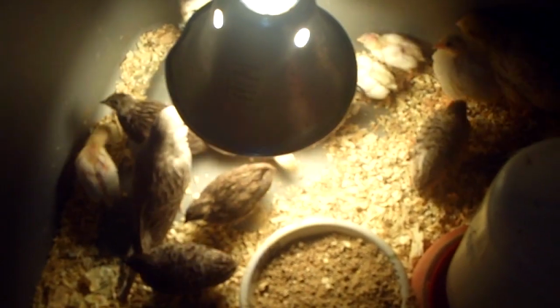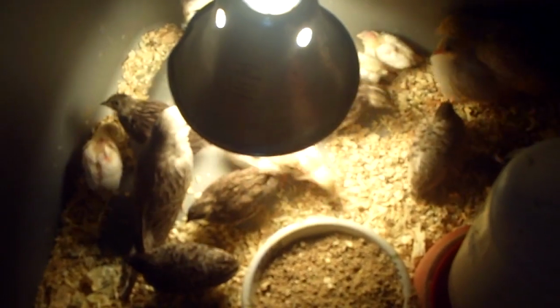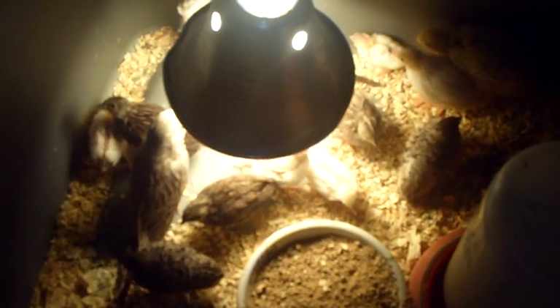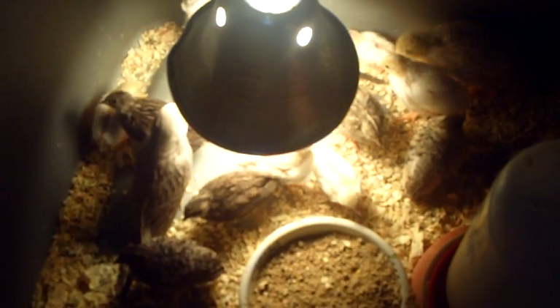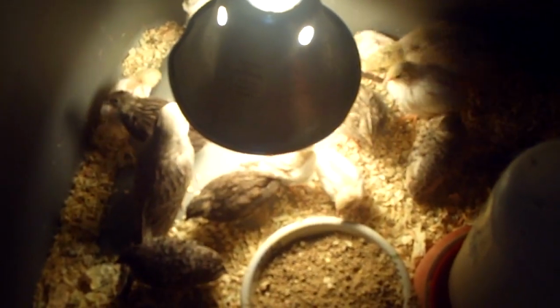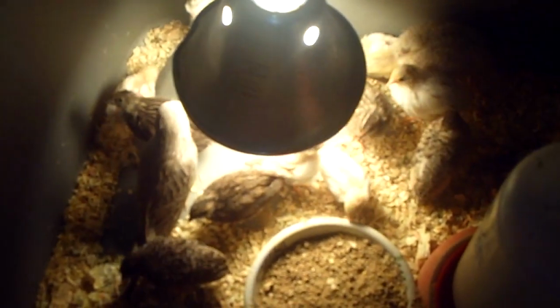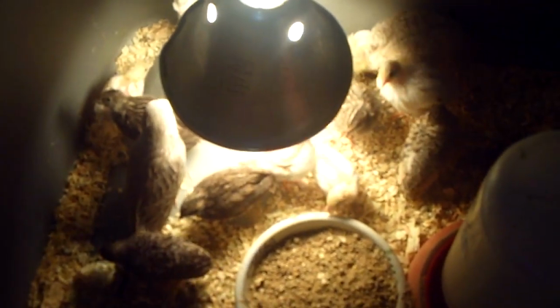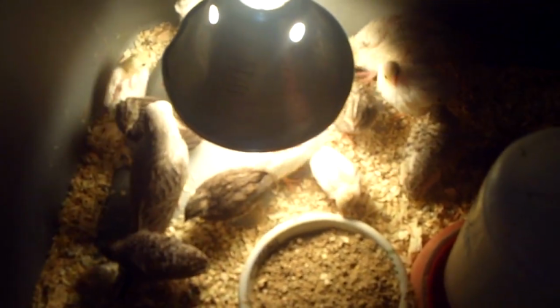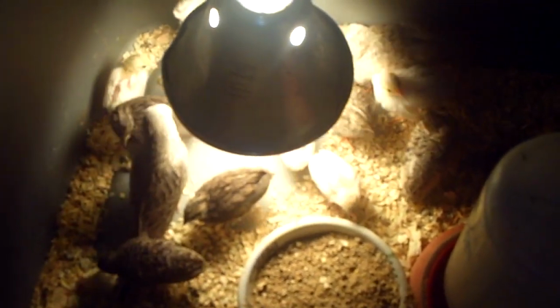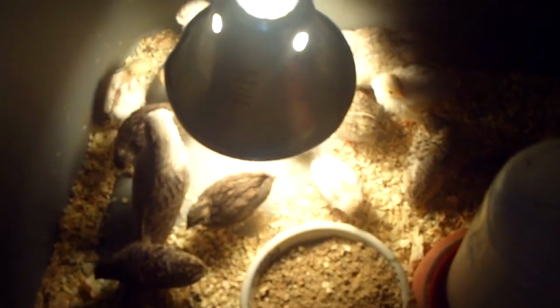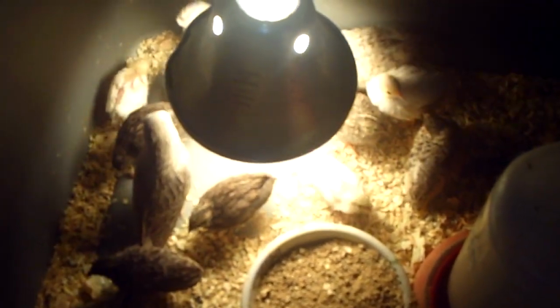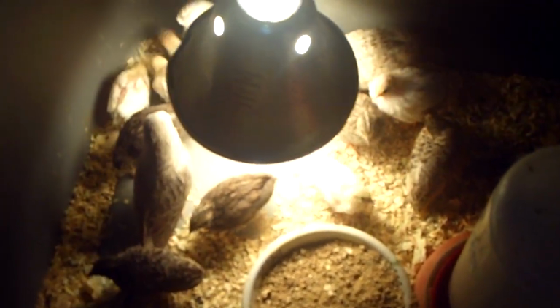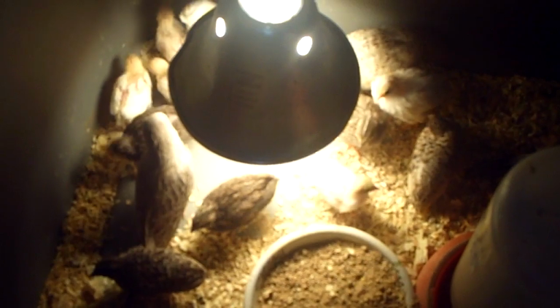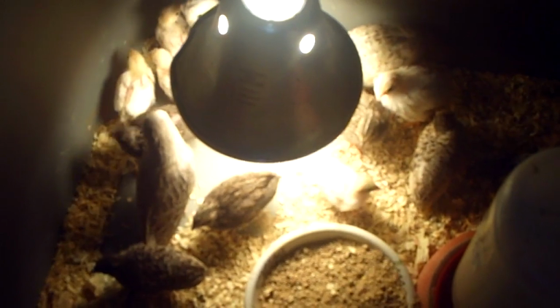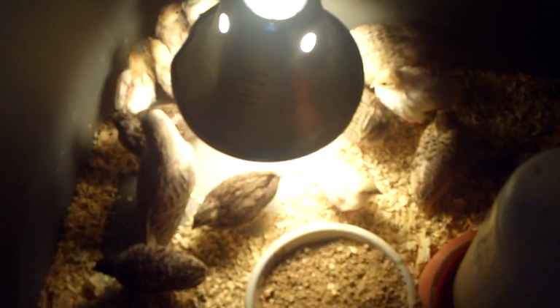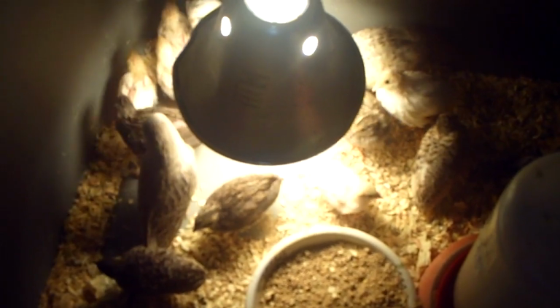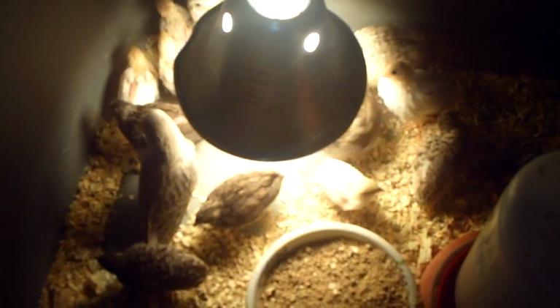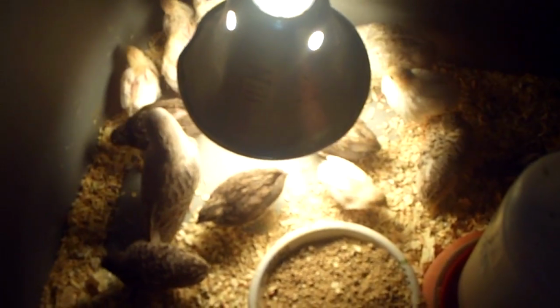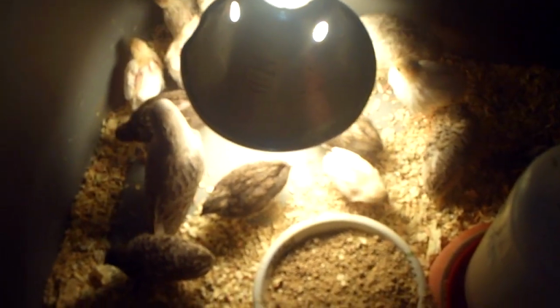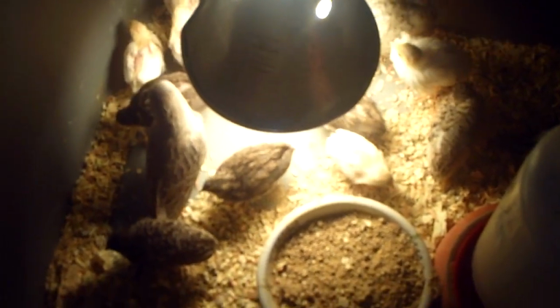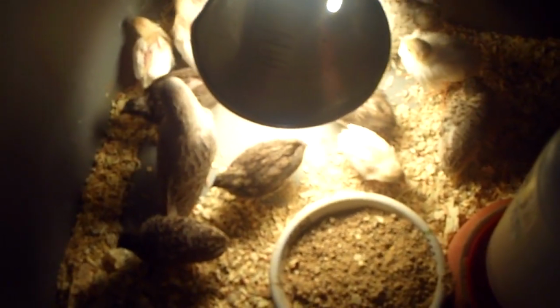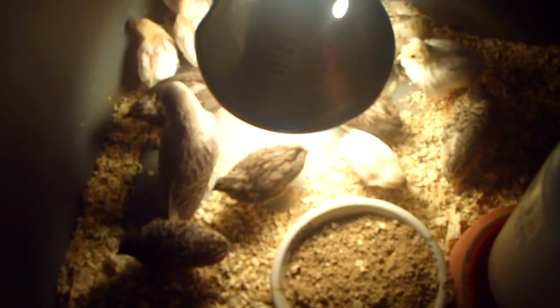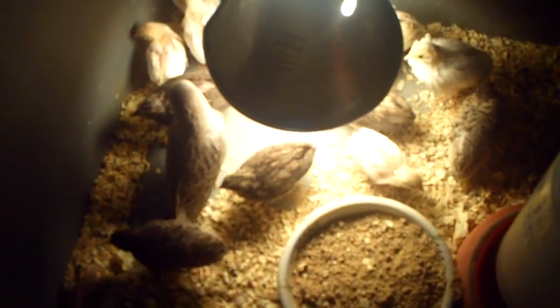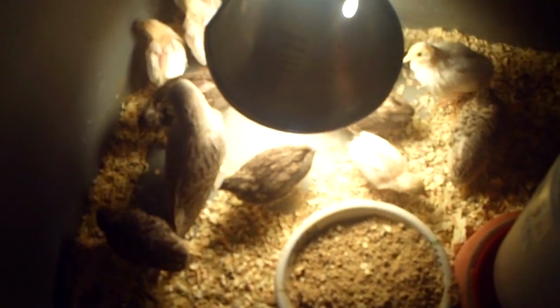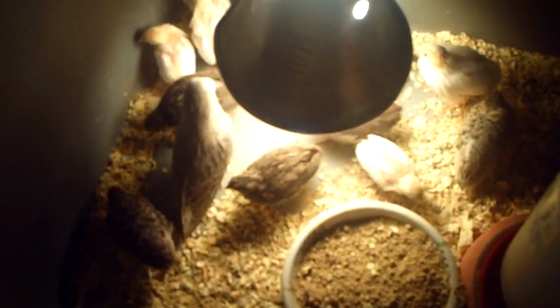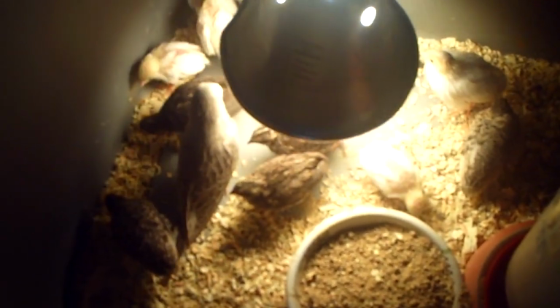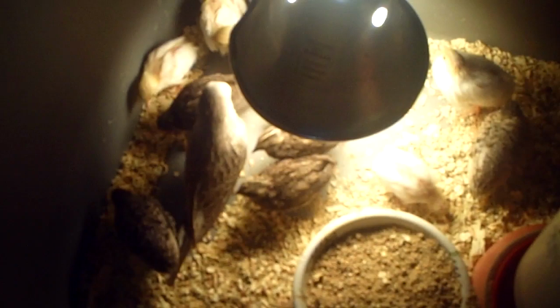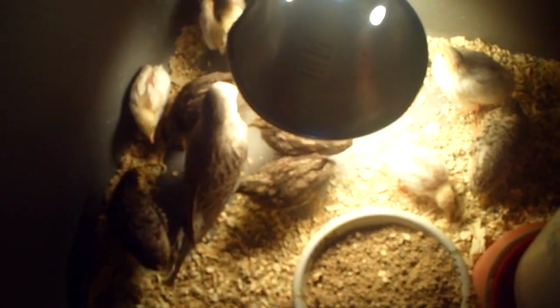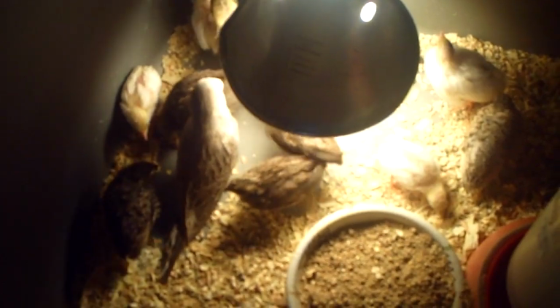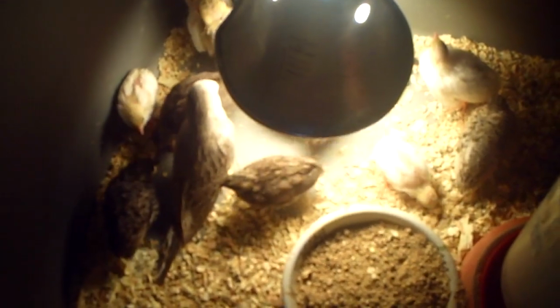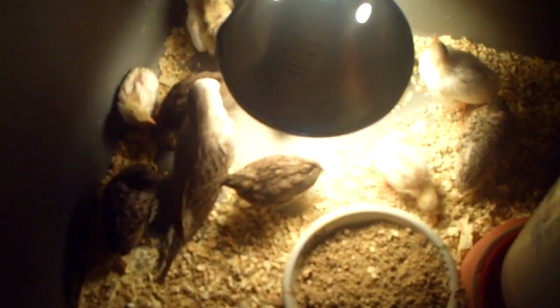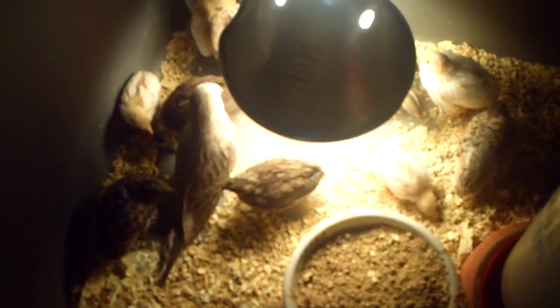Hey guys, it's me Charlie. Today is May 21st, Saturday, 2011, and I'm doing an update on my English Budgie Parakeets and my Button Quail Babies.